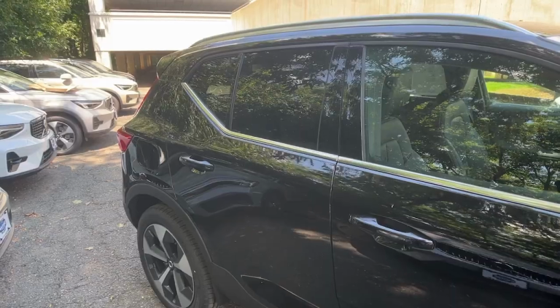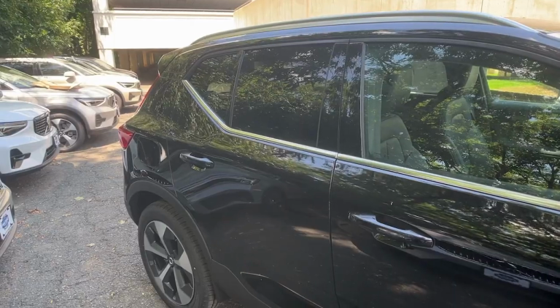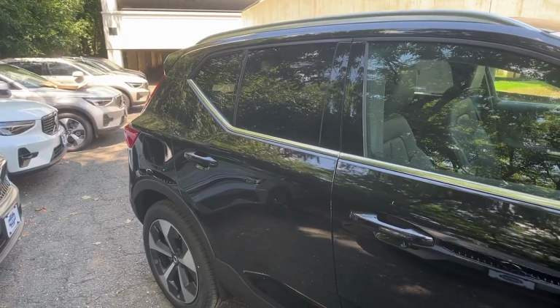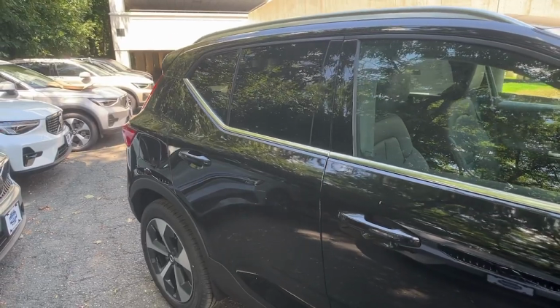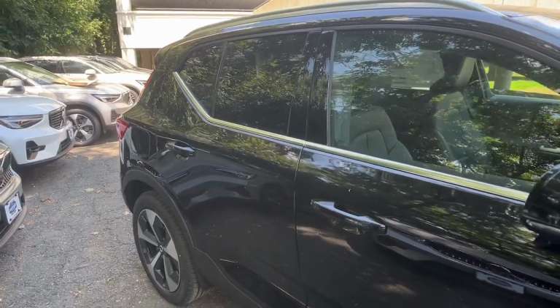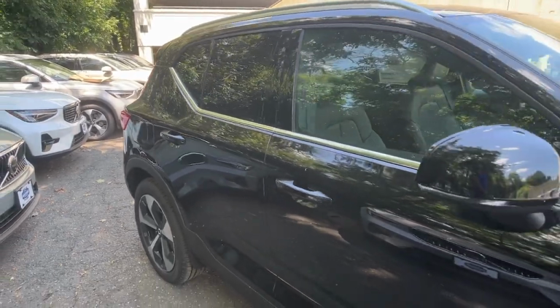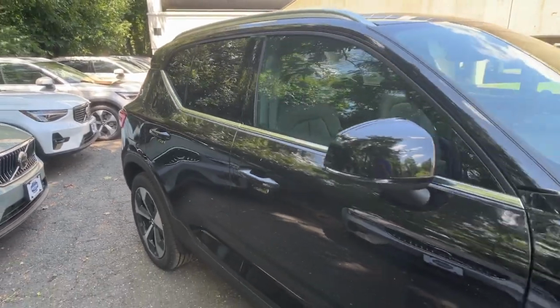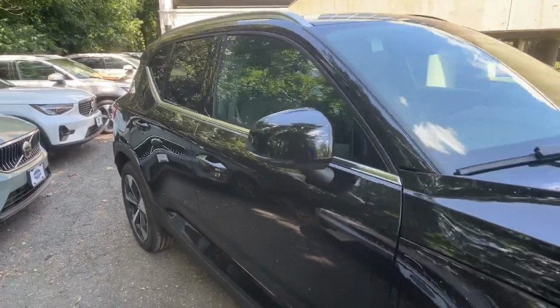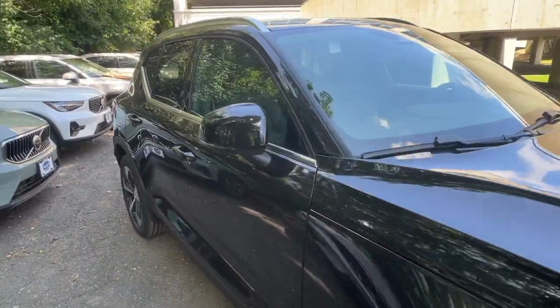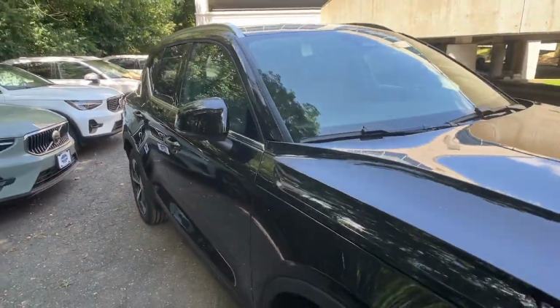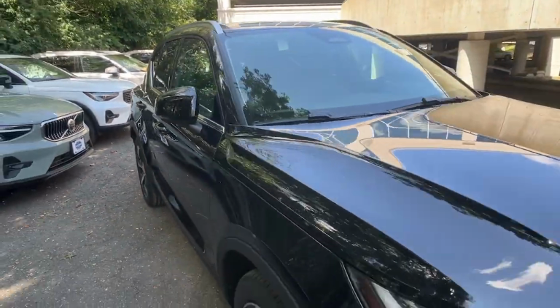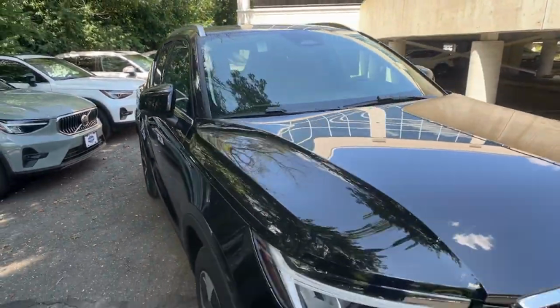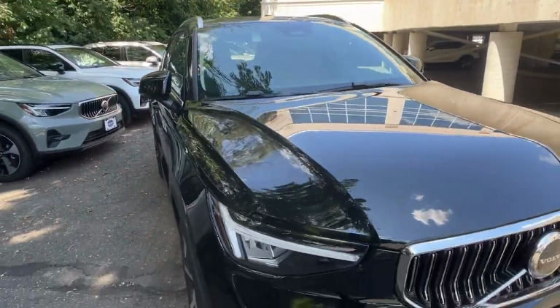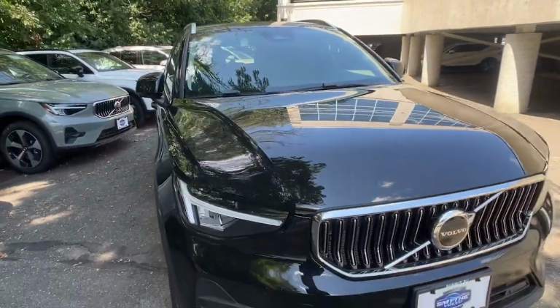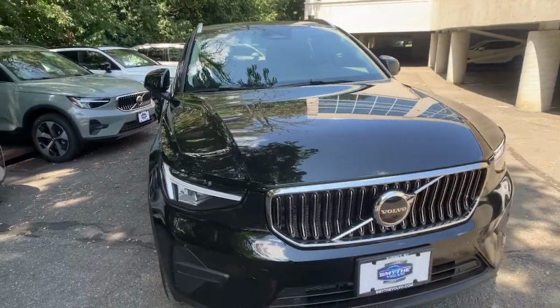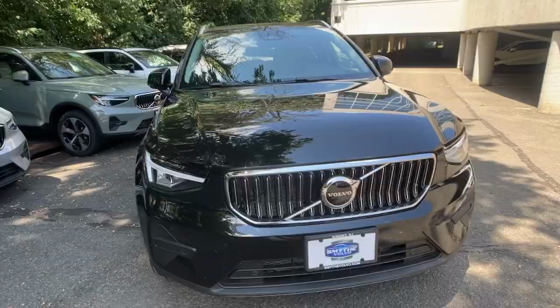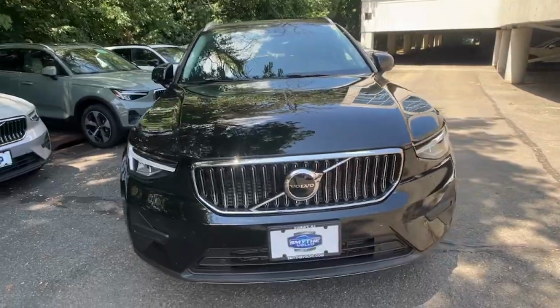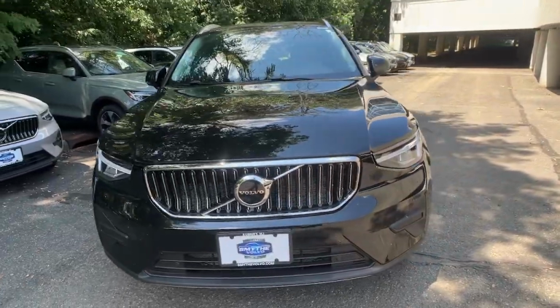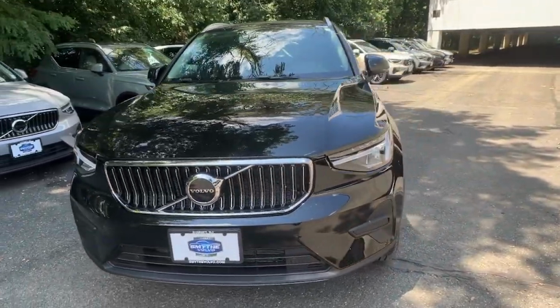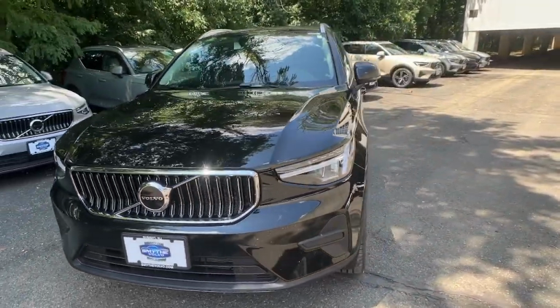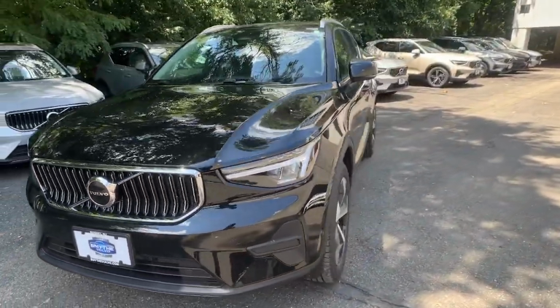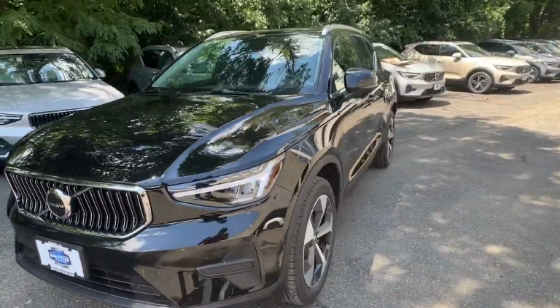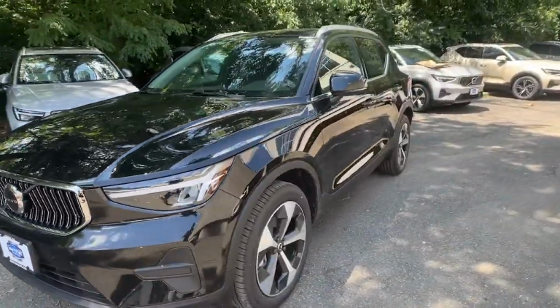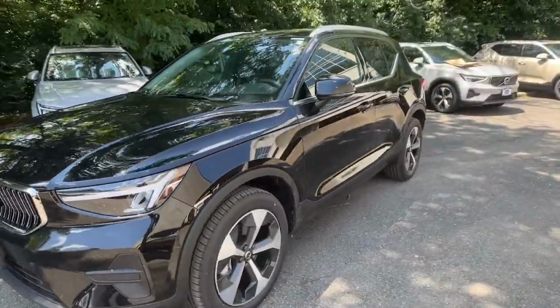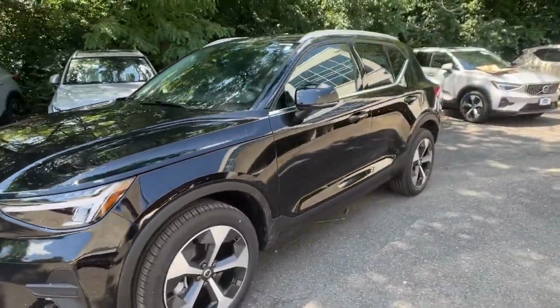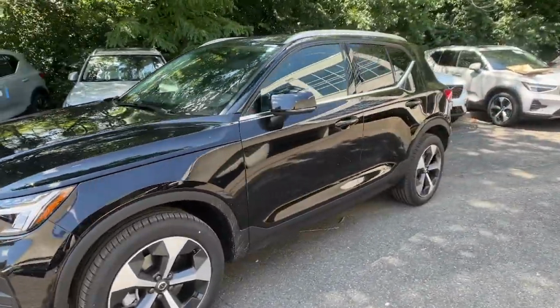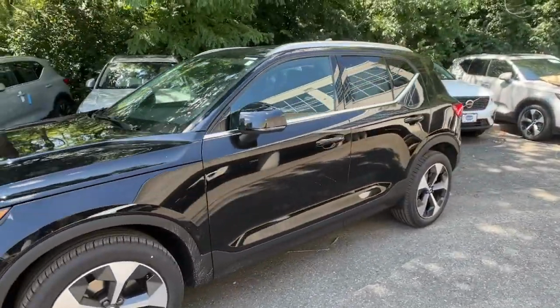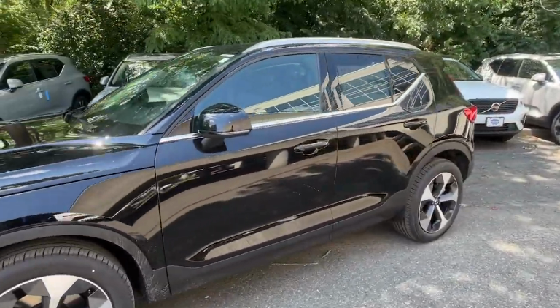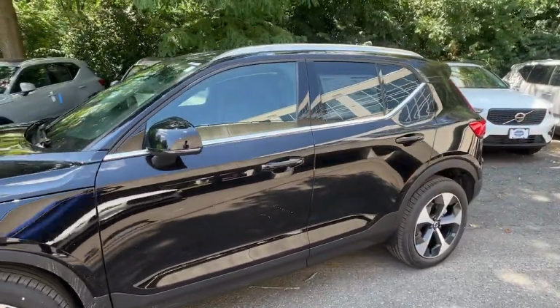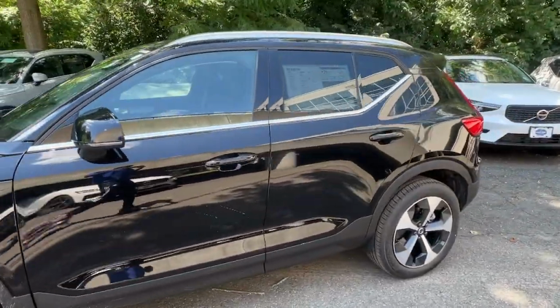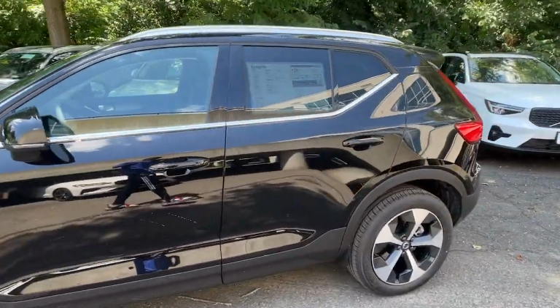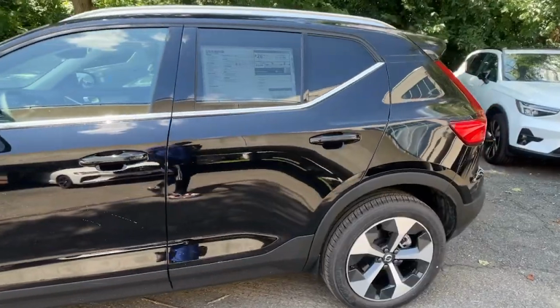Hop into the 2025 Volvo XC40. This fun-loving XC40 delivers an optimal driving experience, solid utility, and sleek Scandinavian style.